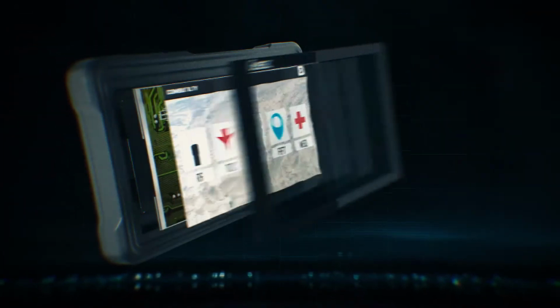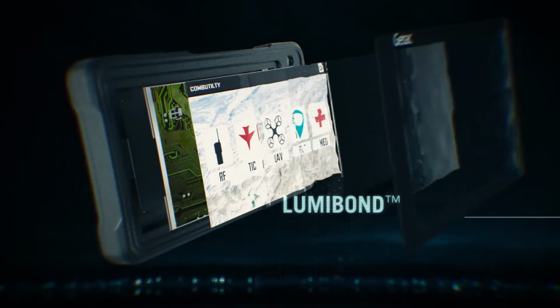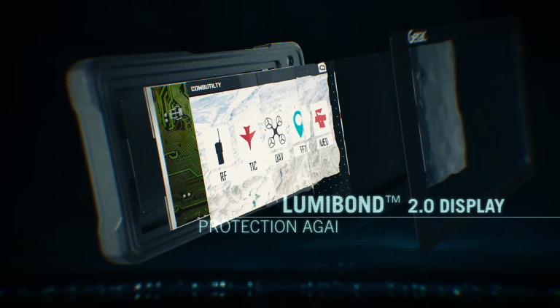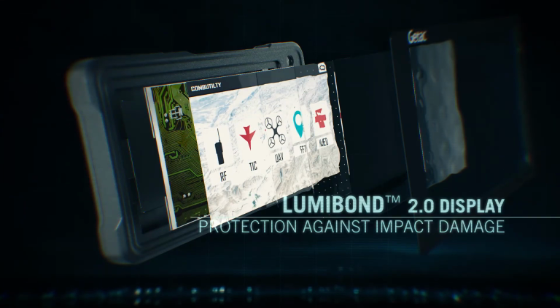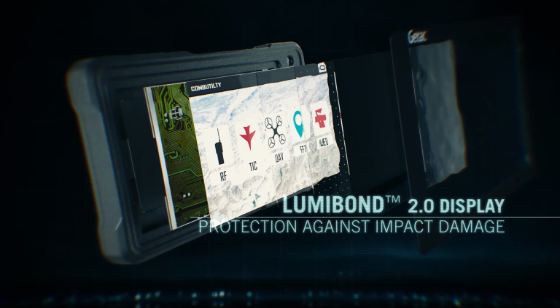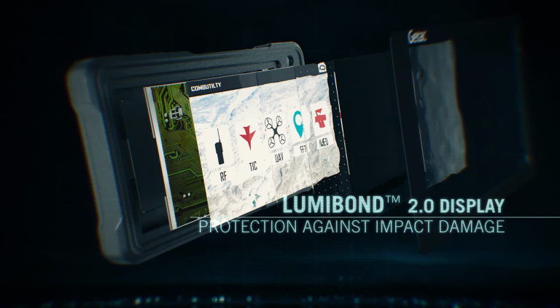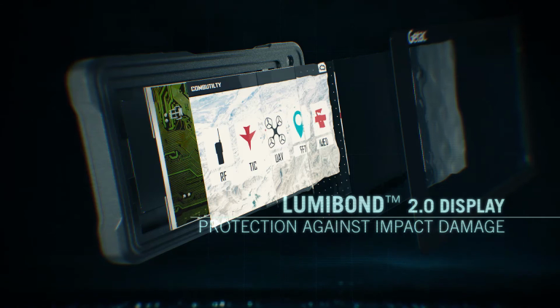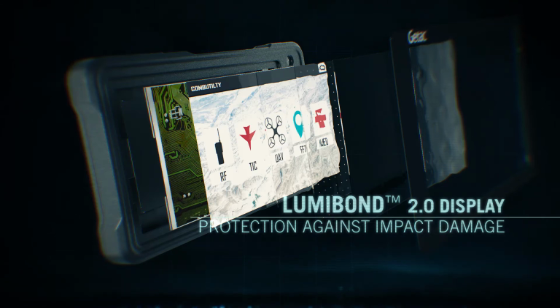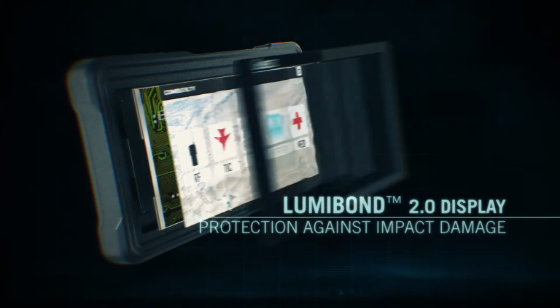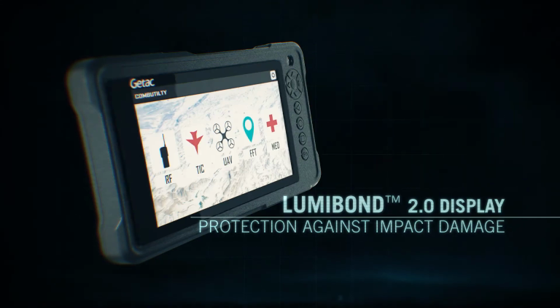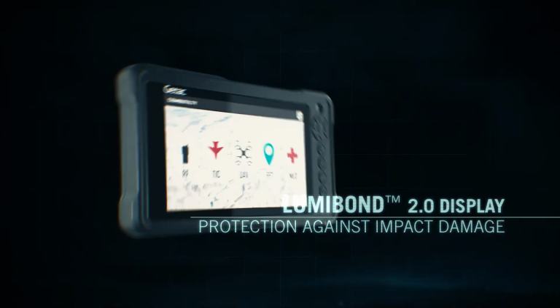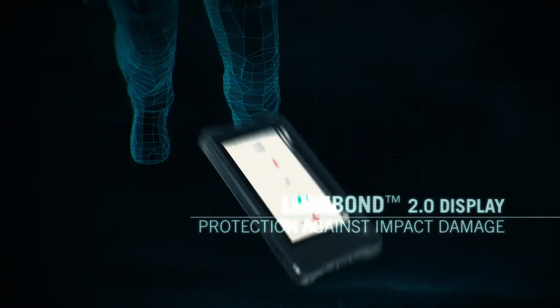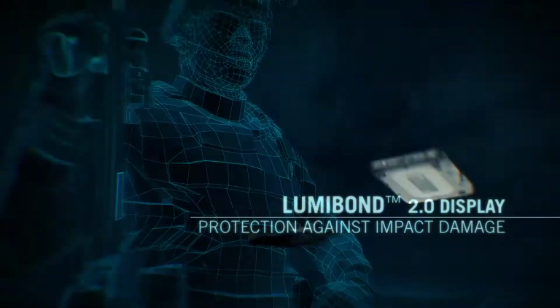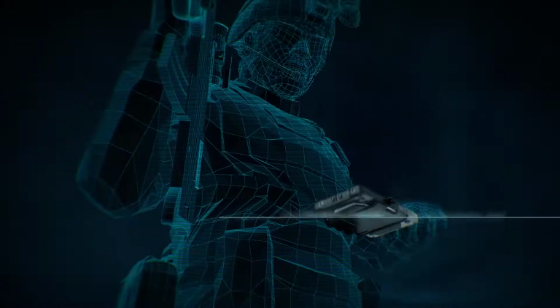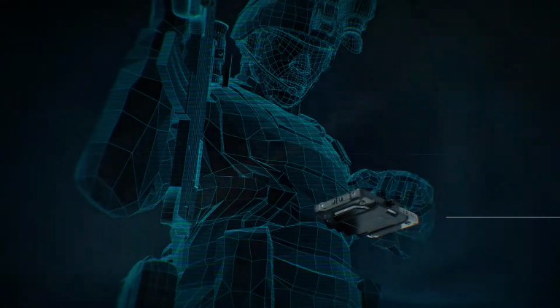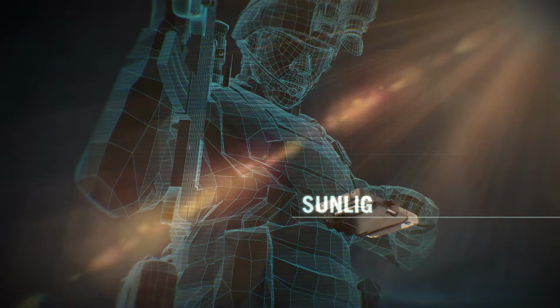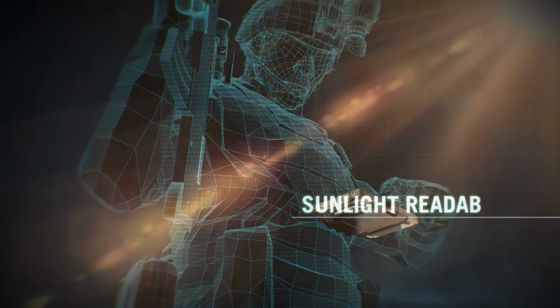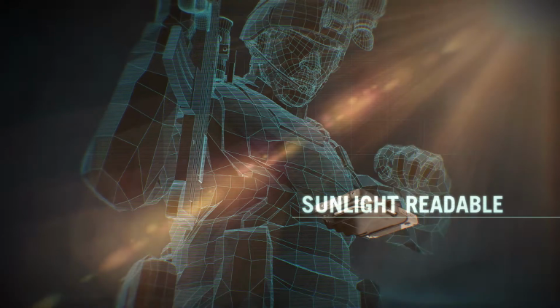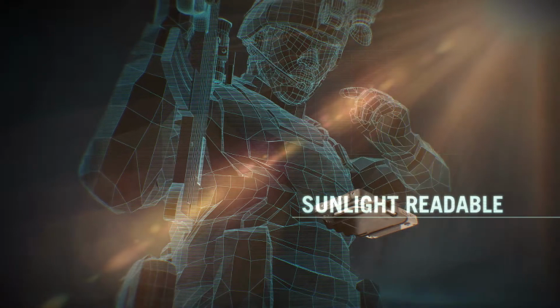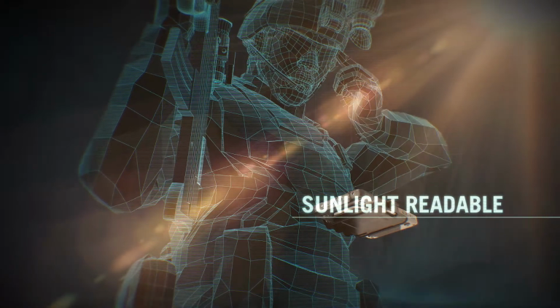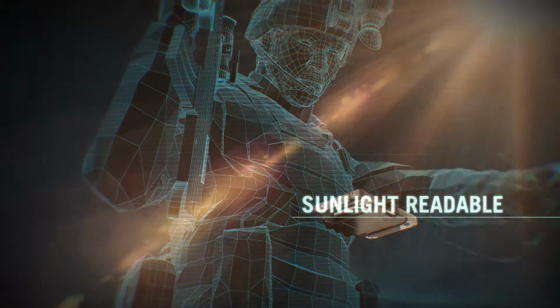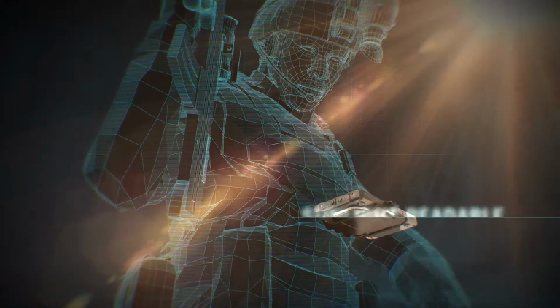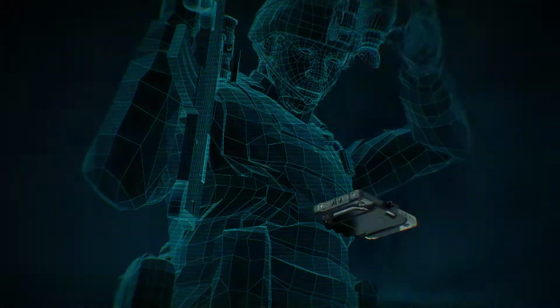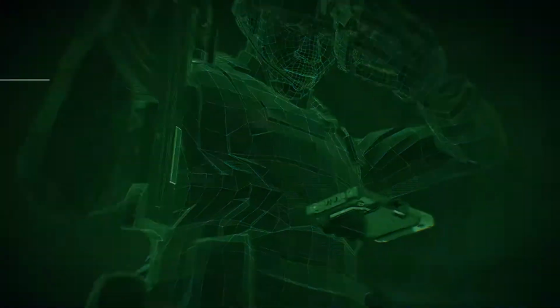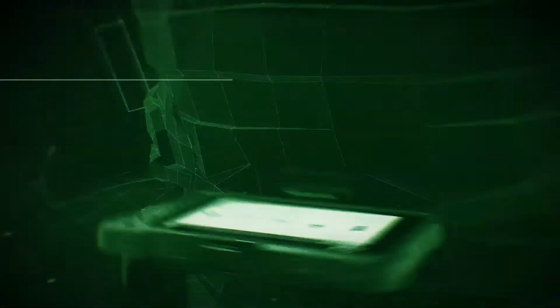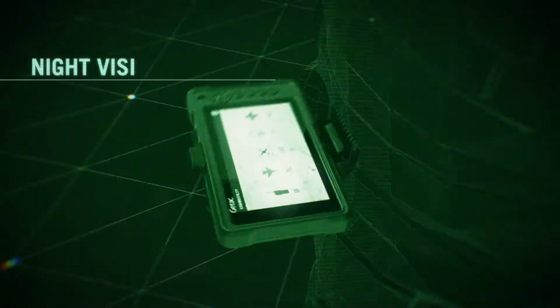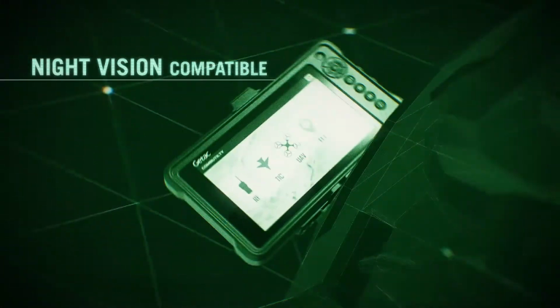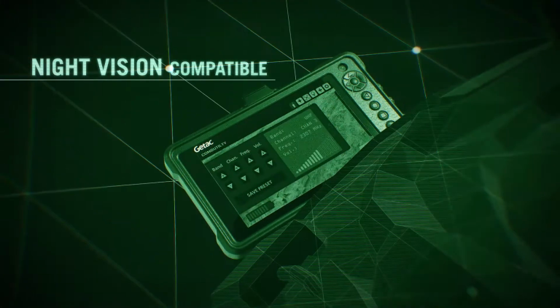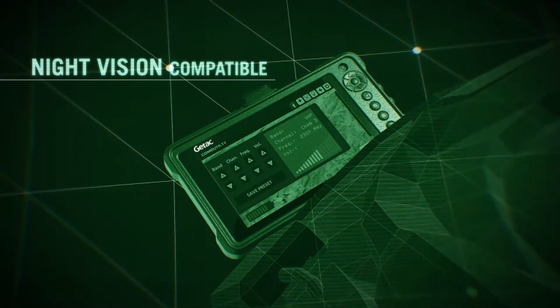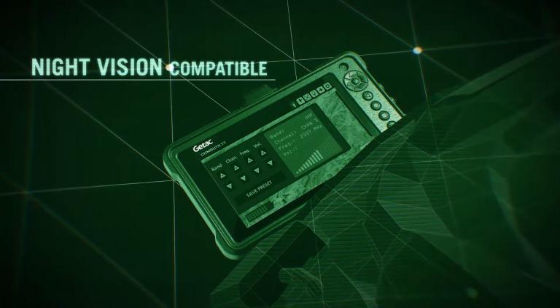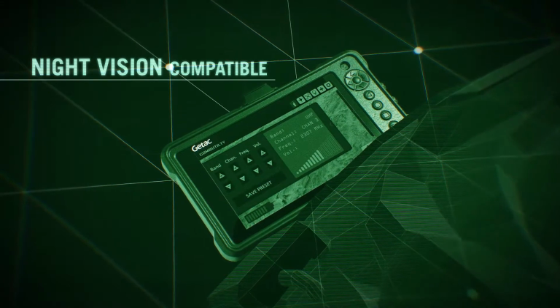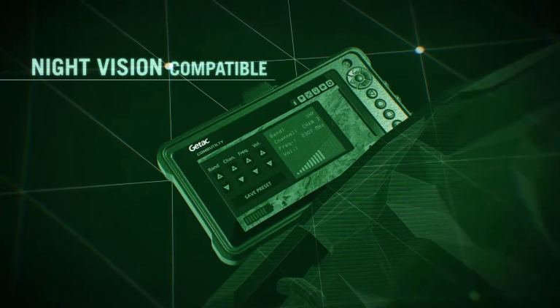GTAC's Lumibon 2.0 display technology provides protection against impact damage, as well as offering sunlight readability. And its night vision setting with the optional filter means users can see, but the enemy can't.